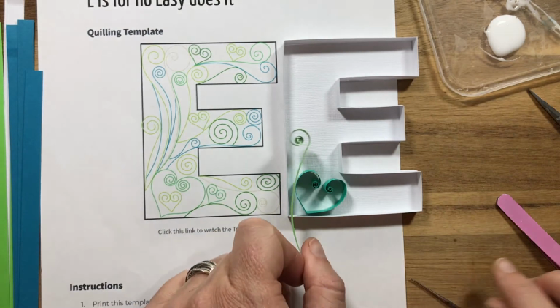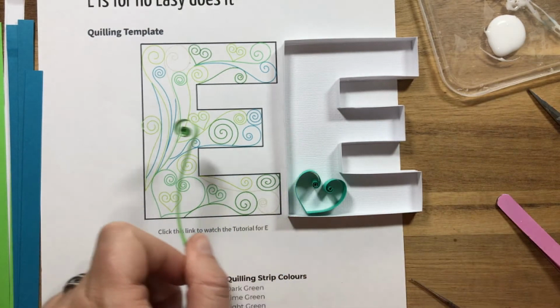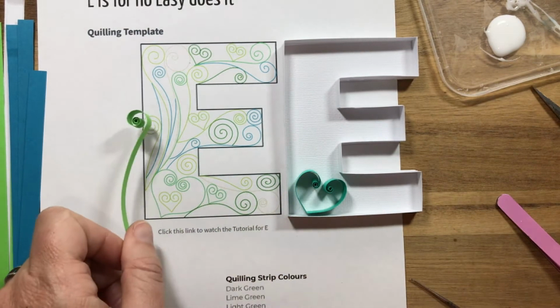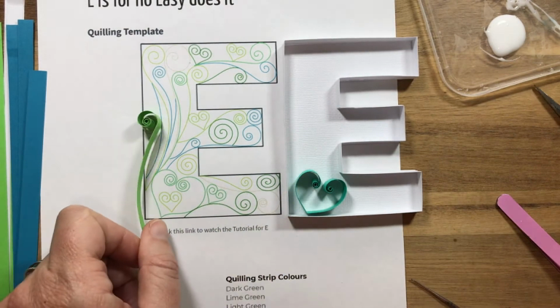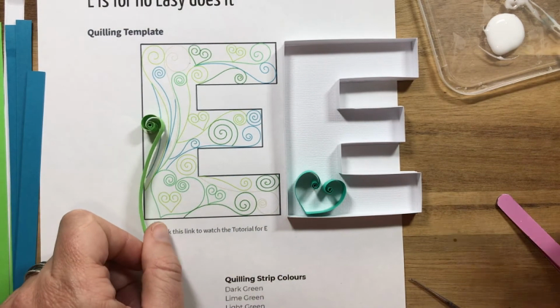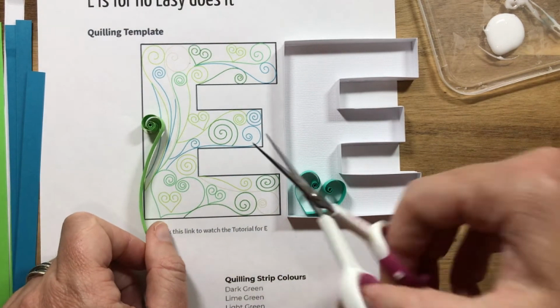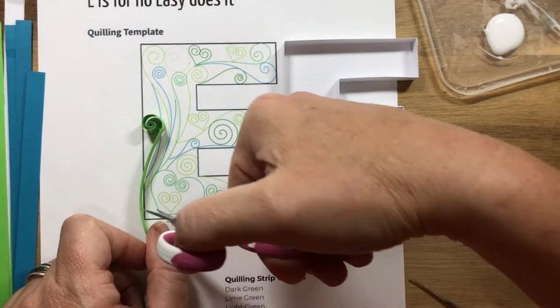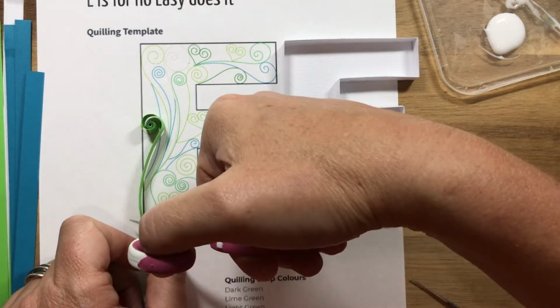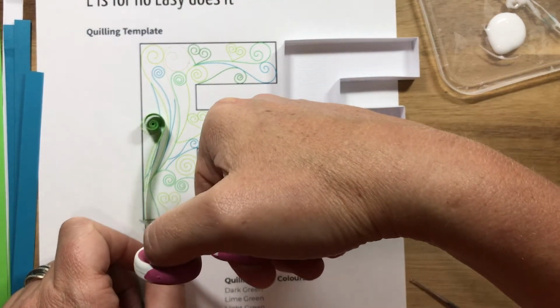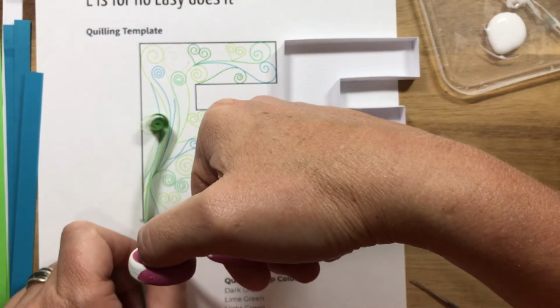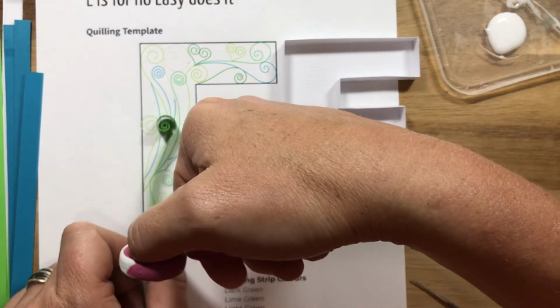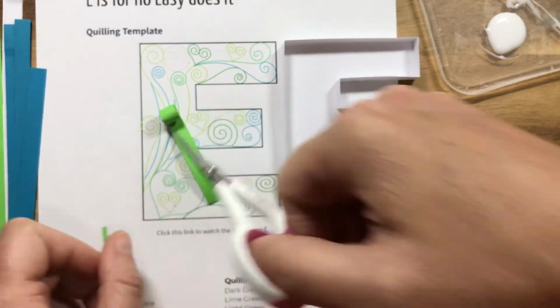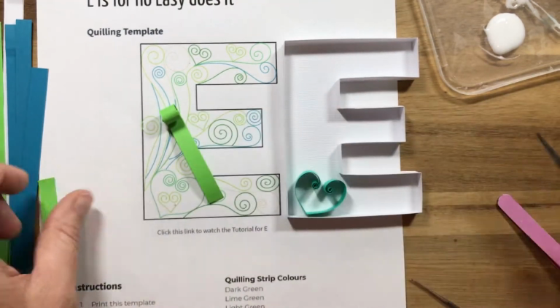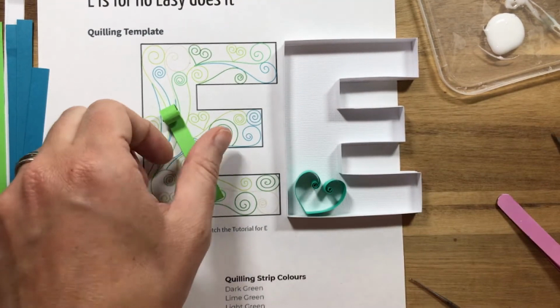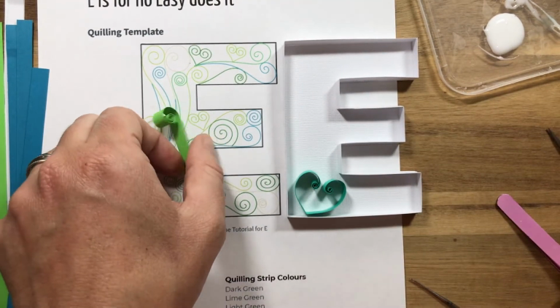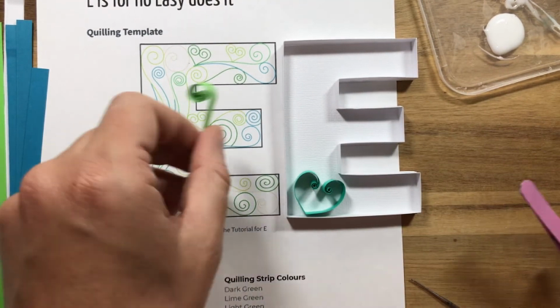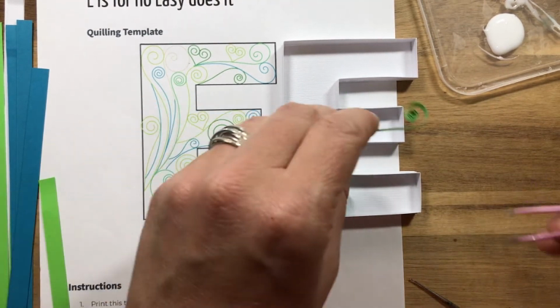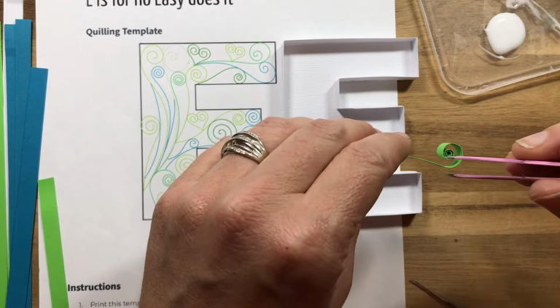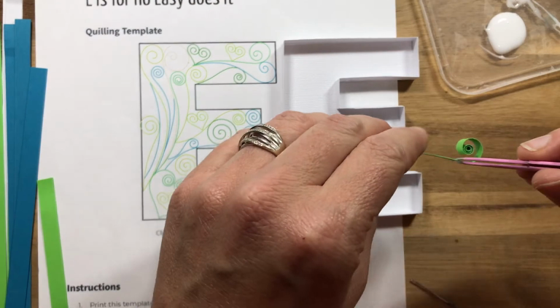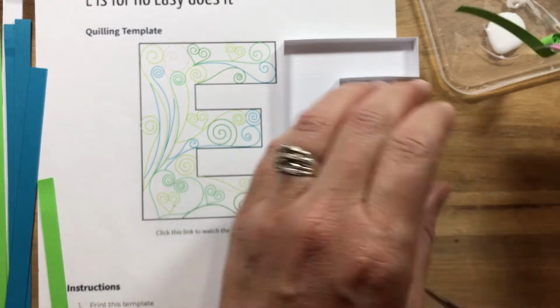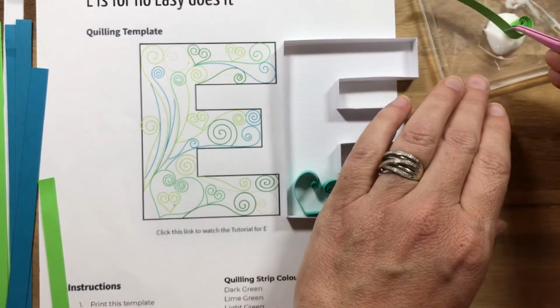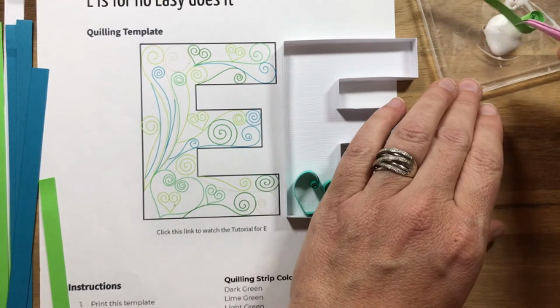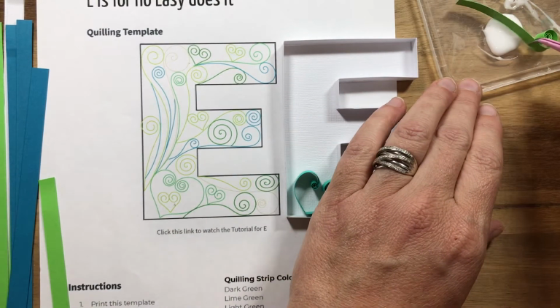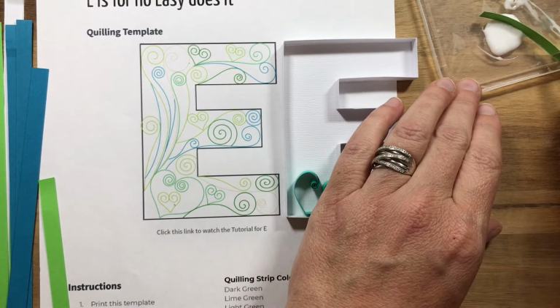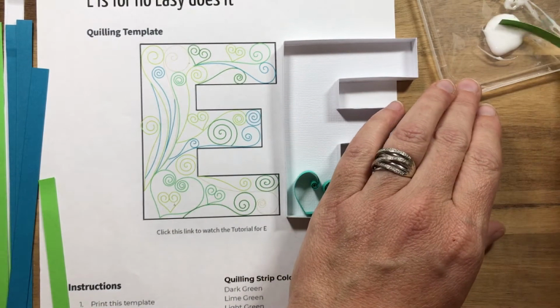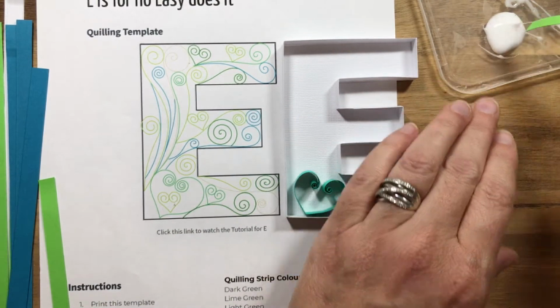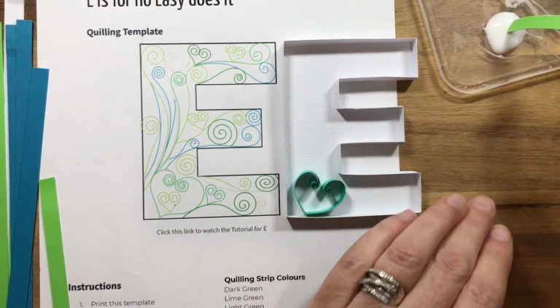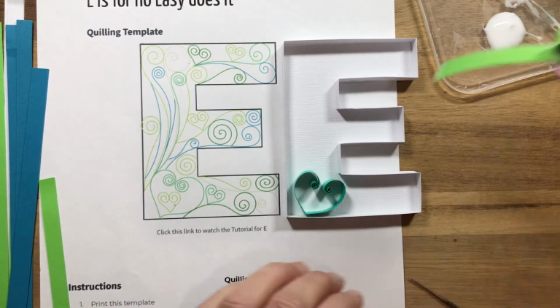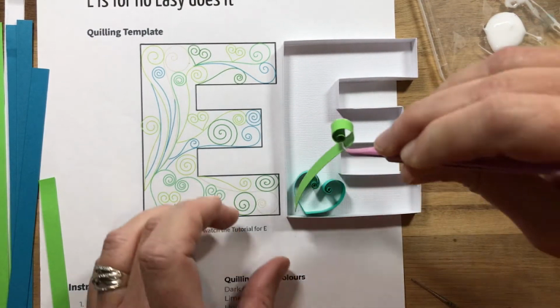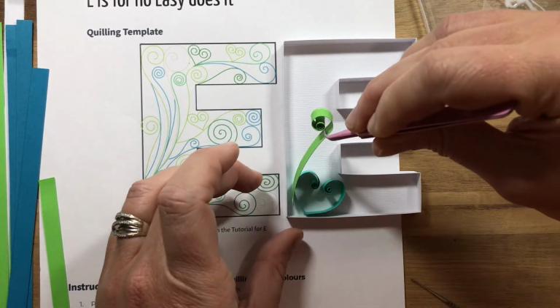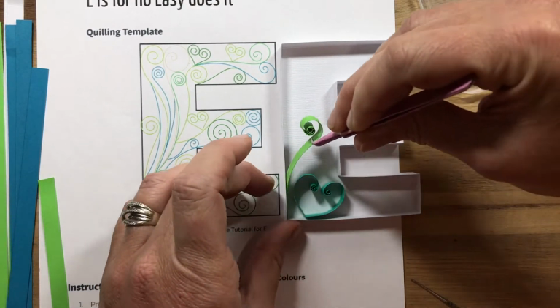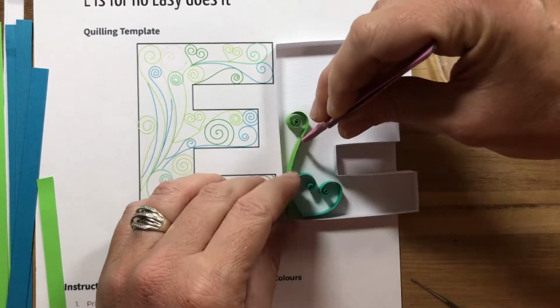Let's start making these shapes up along here.